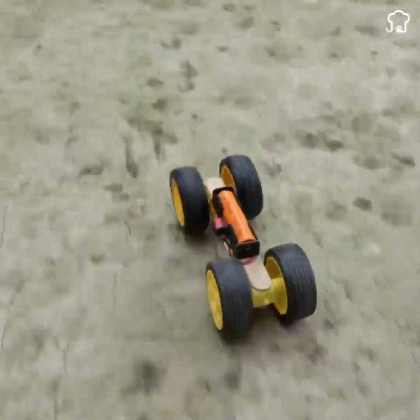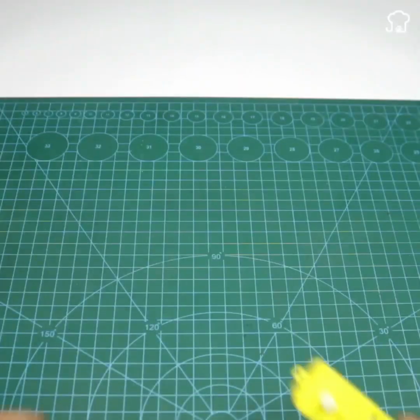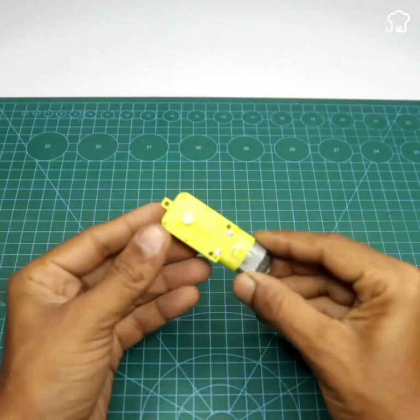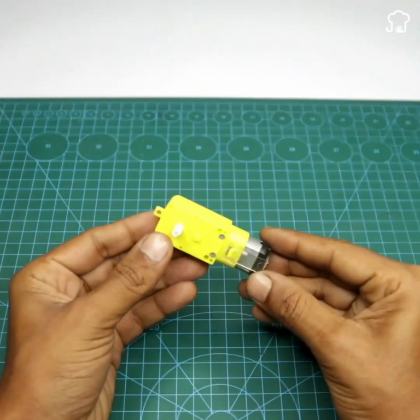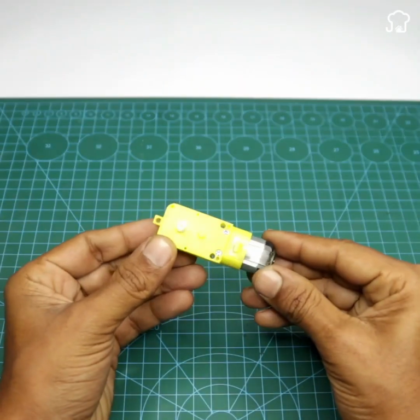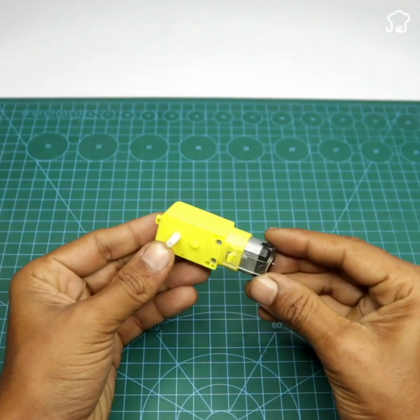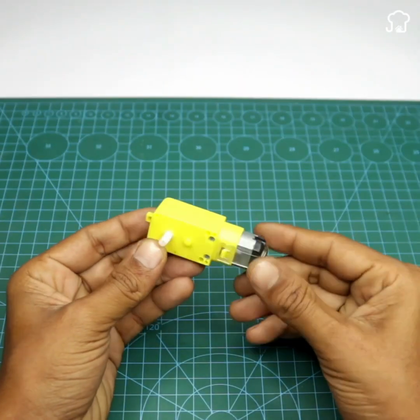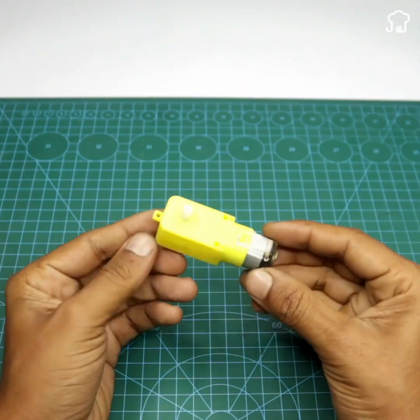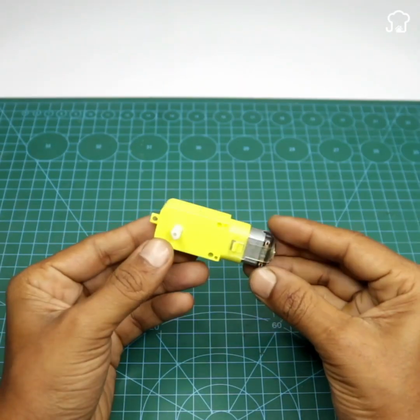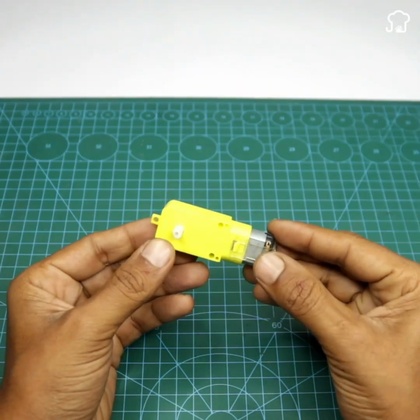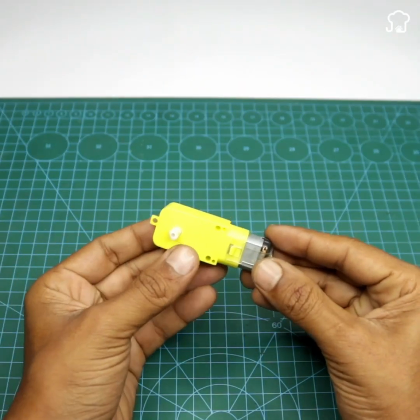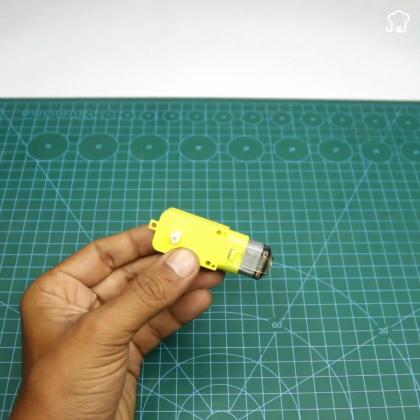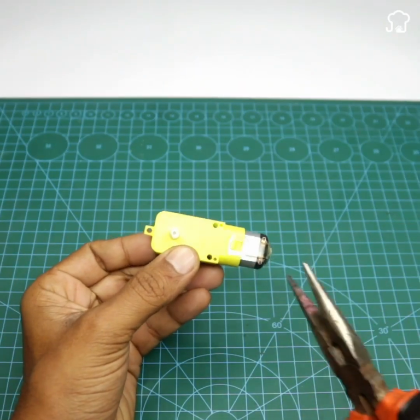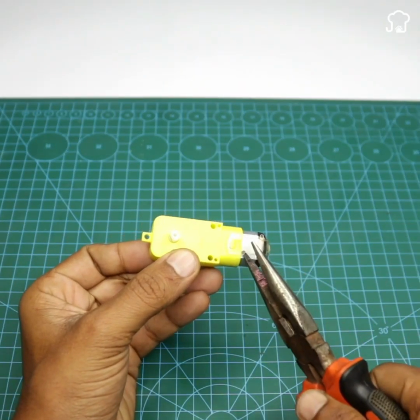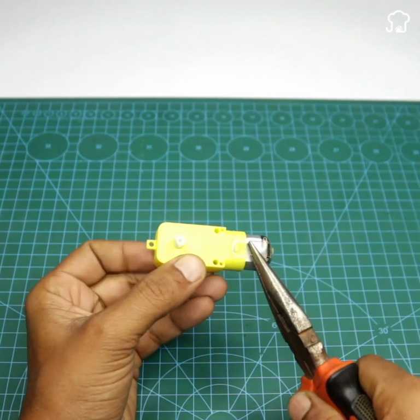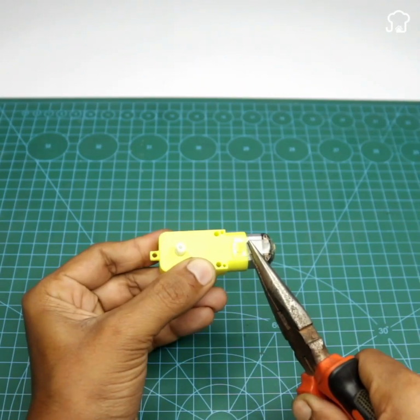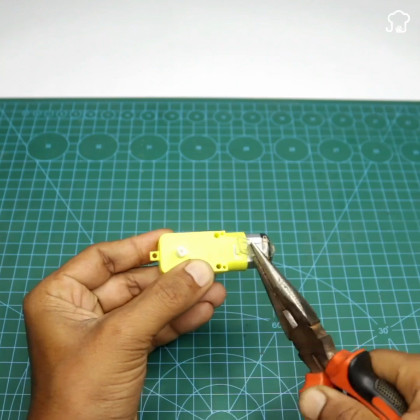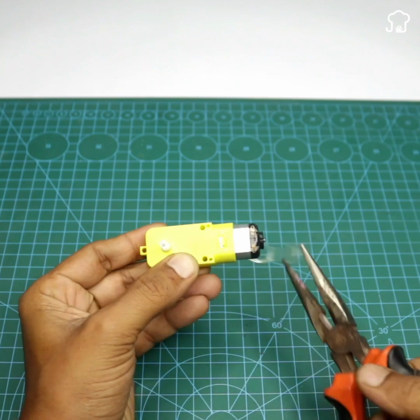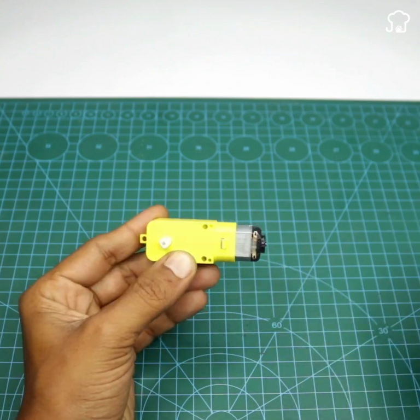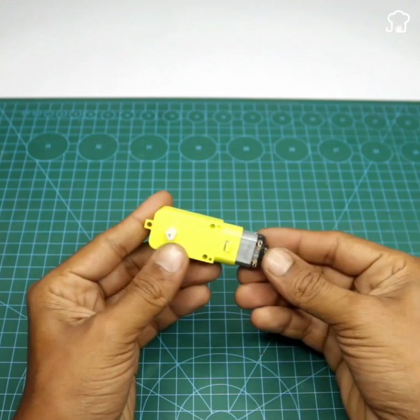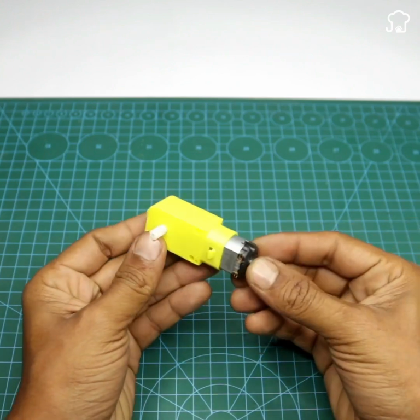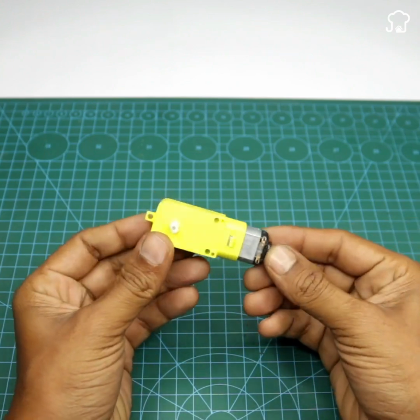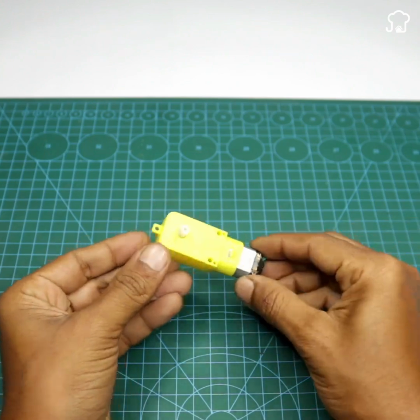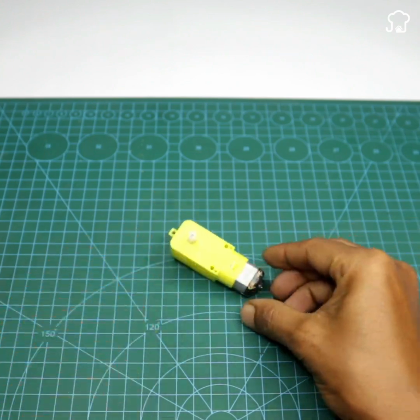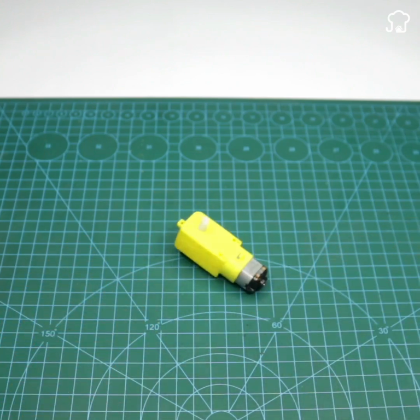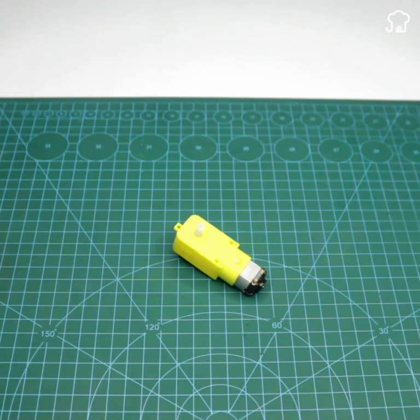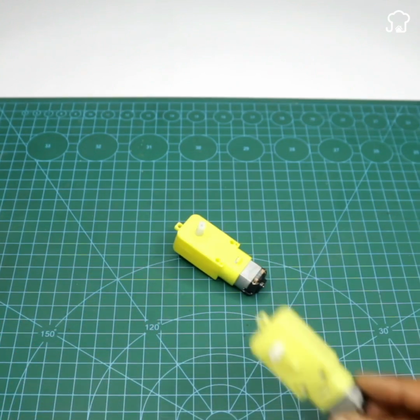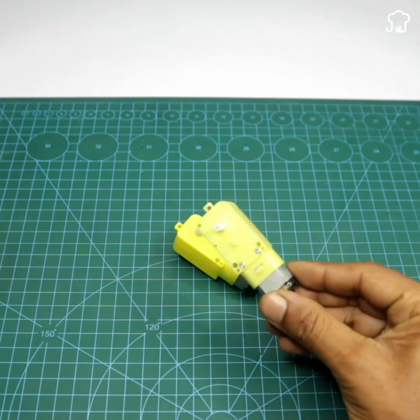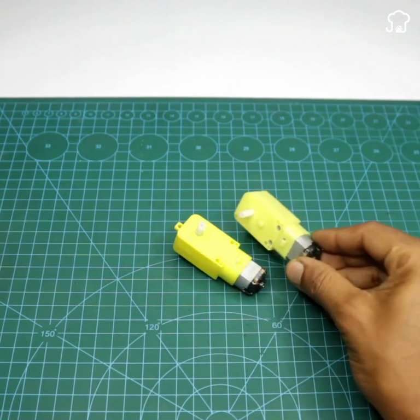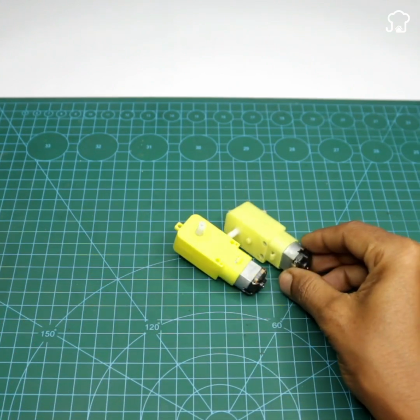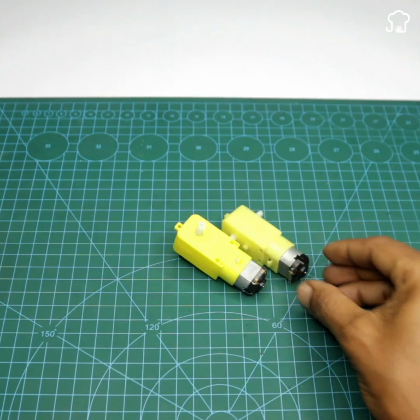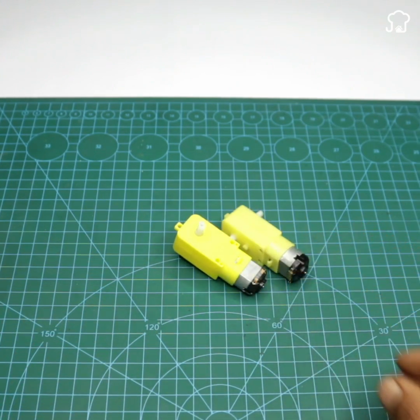To begin, we will need two small 5-volt electric motors. We will also use a wooden ice cream stick, similar to this one.